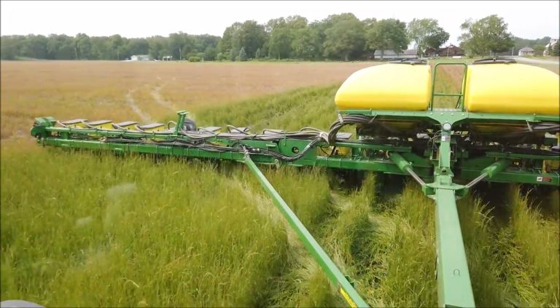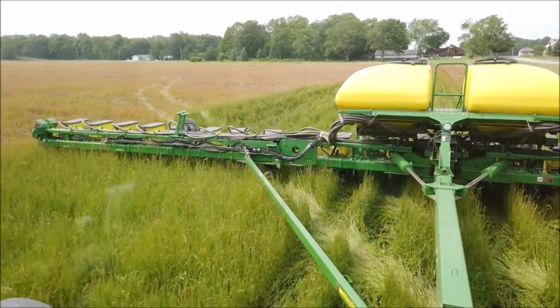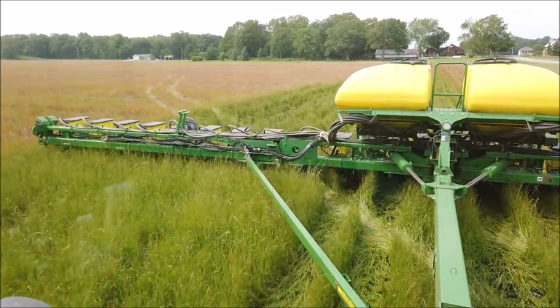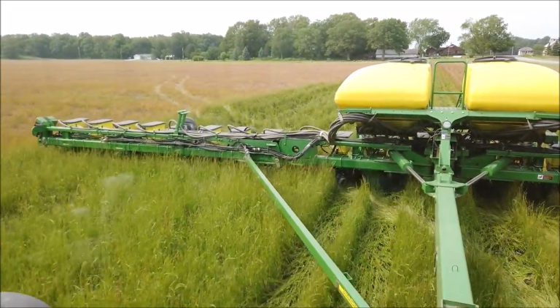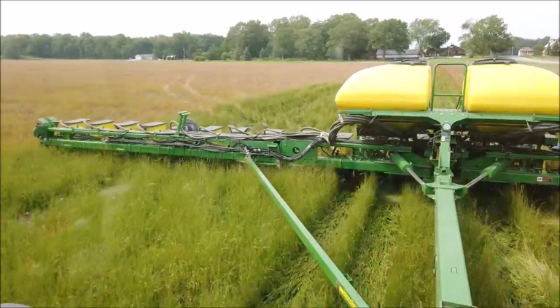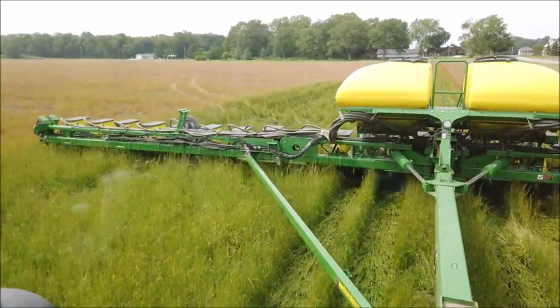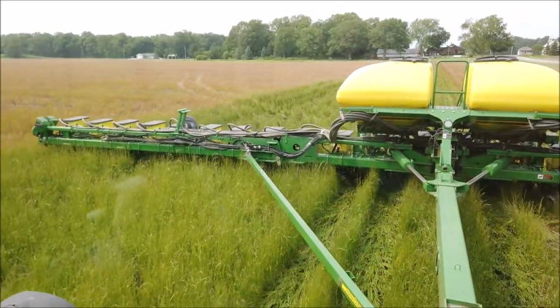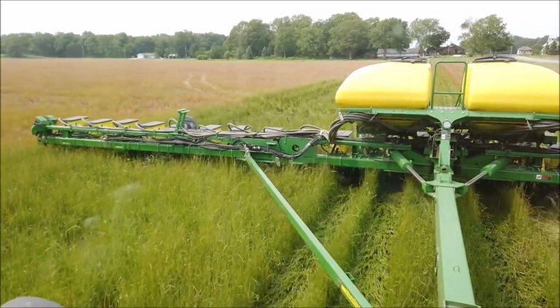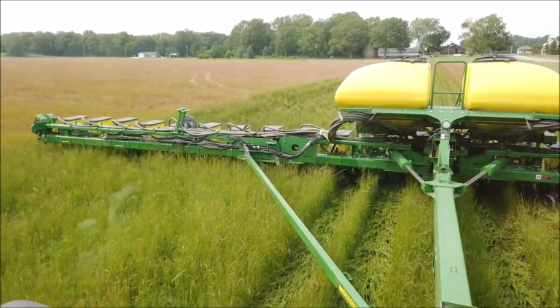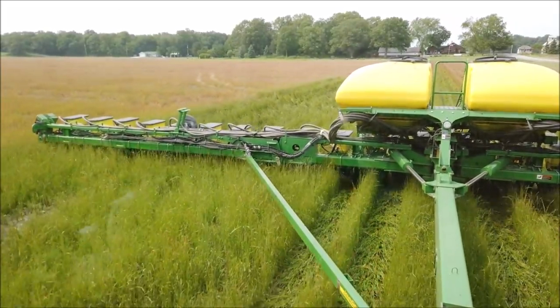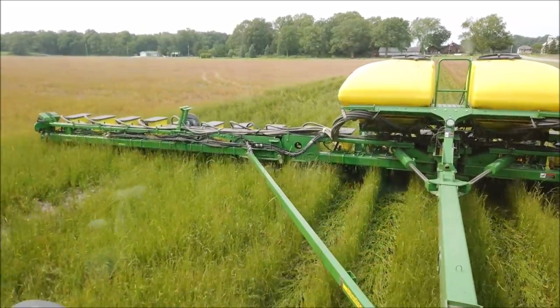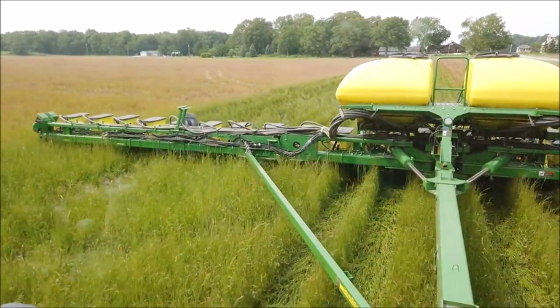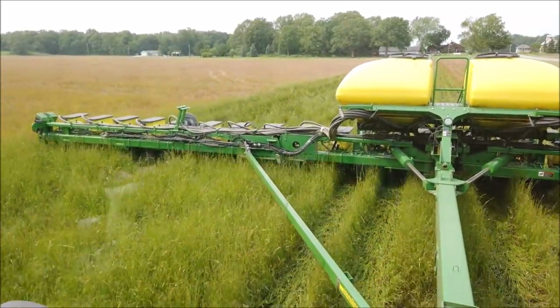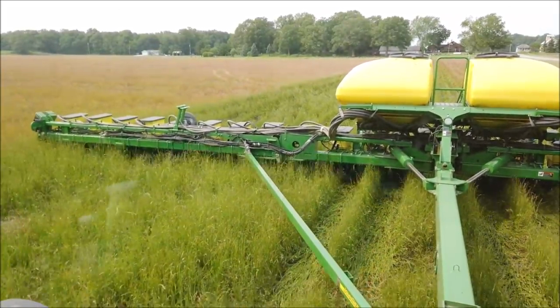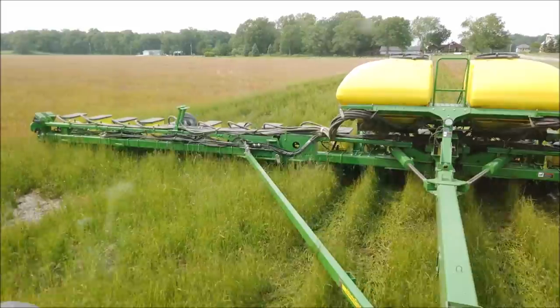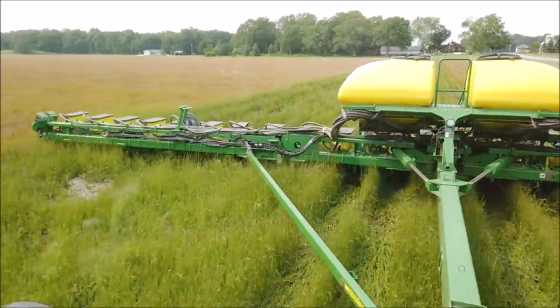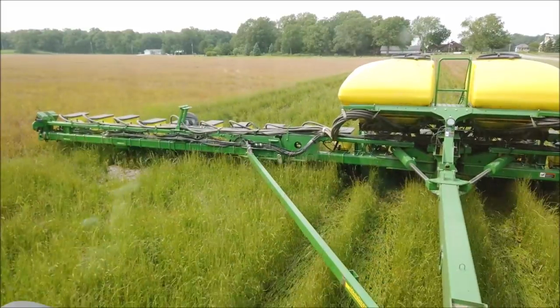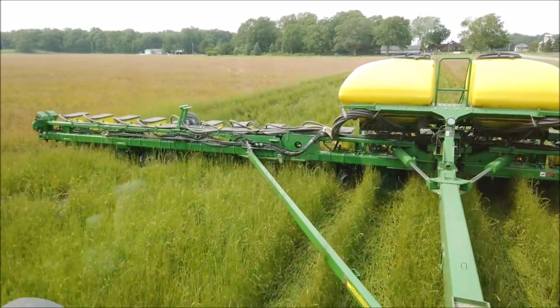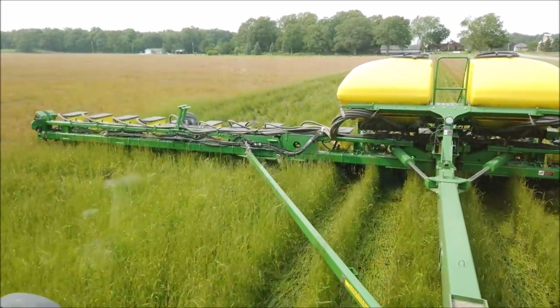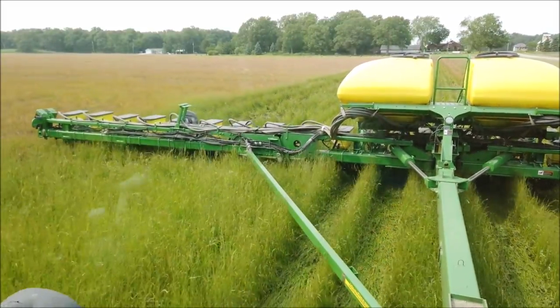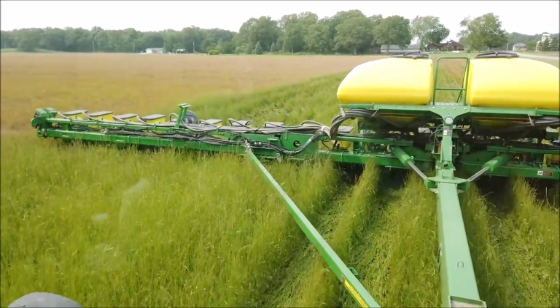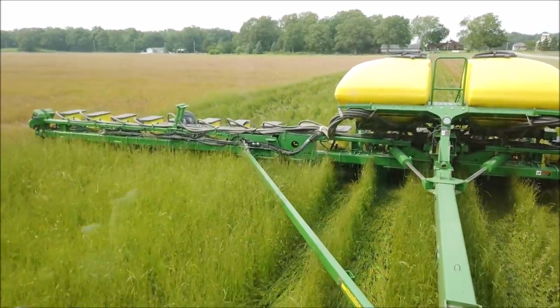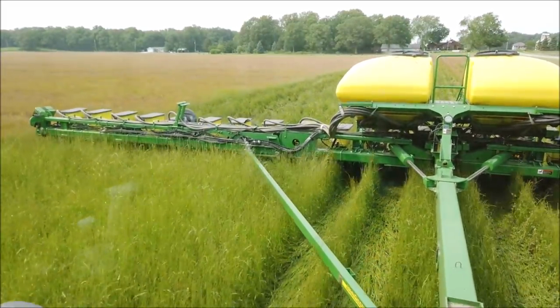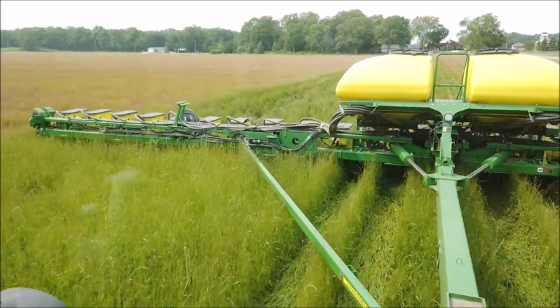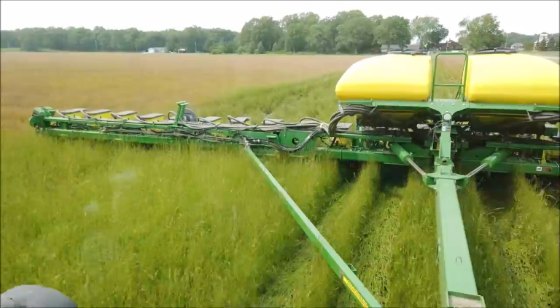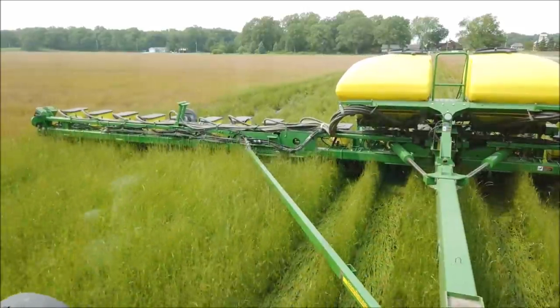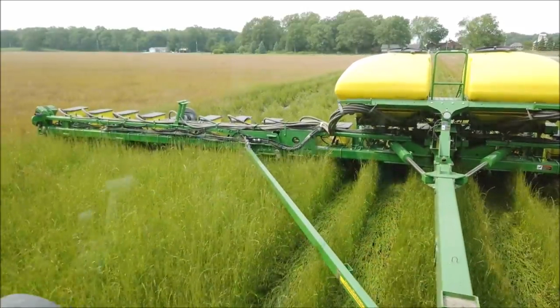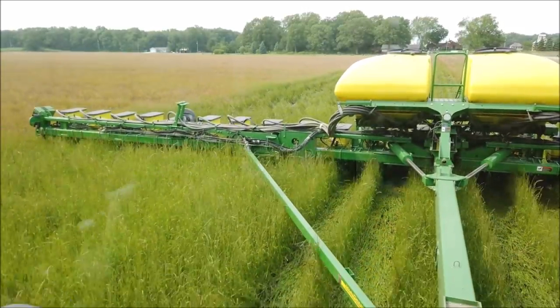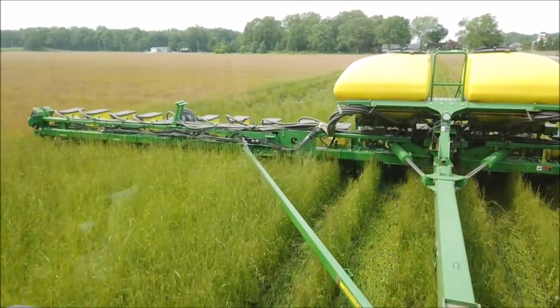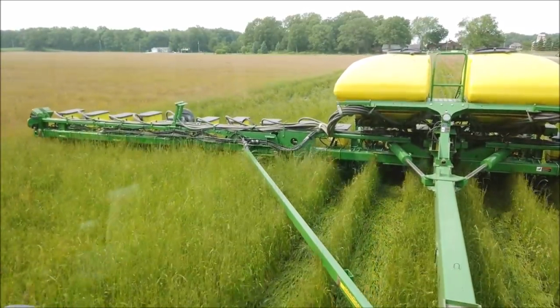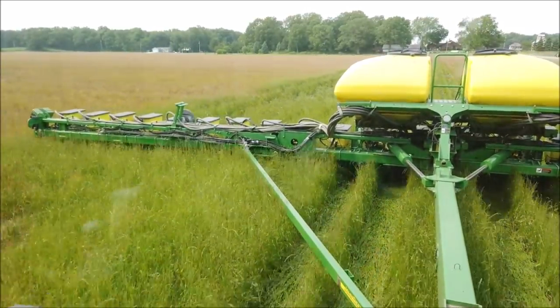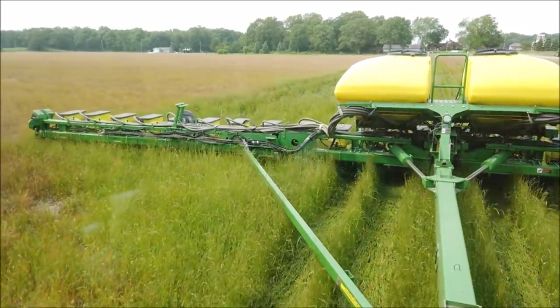We will get it killed off here in a few days when they come do their post-planting application. That should take care of us for the rest of the season. But we'll keep an eye on this and see how it does compared to the dead stuff.